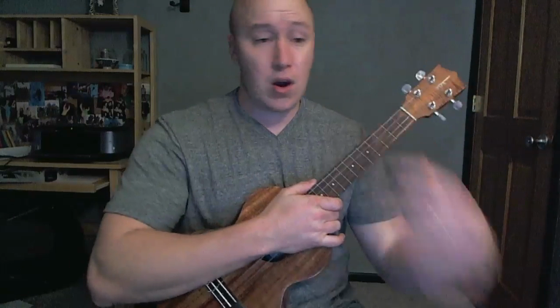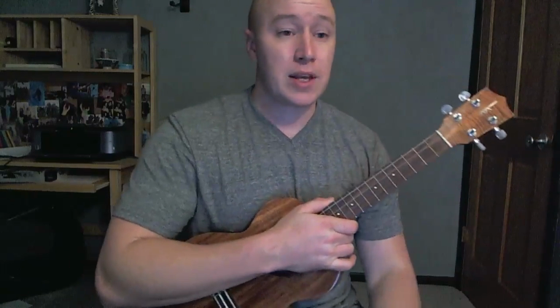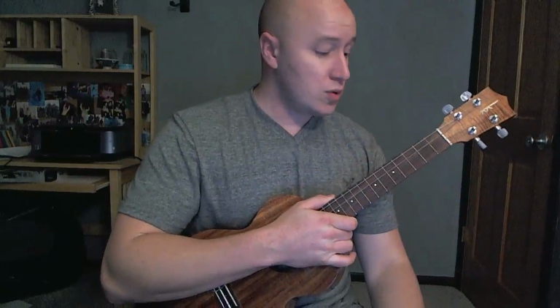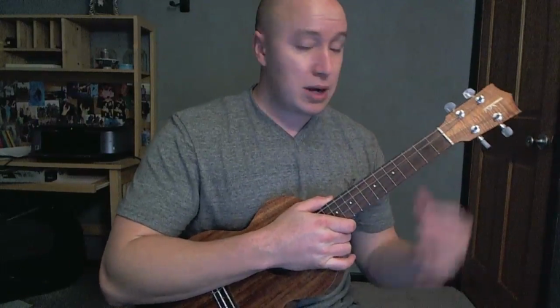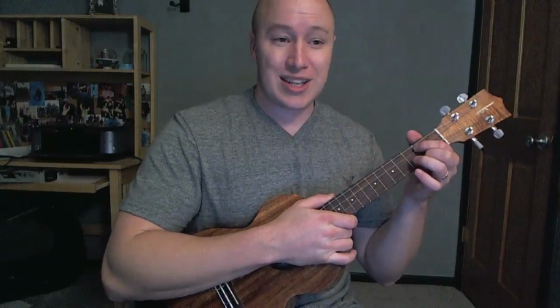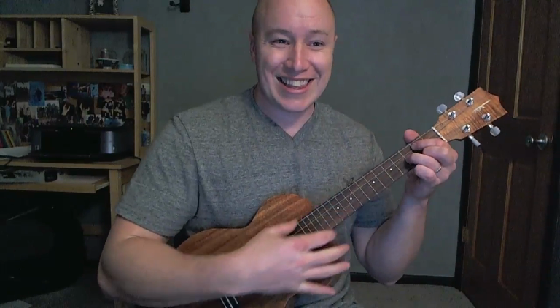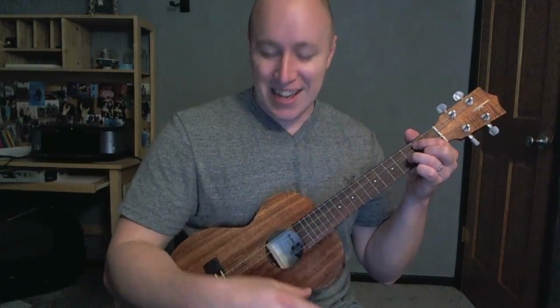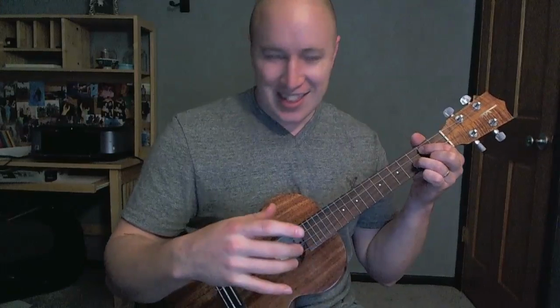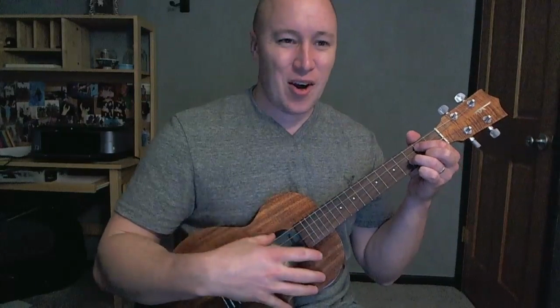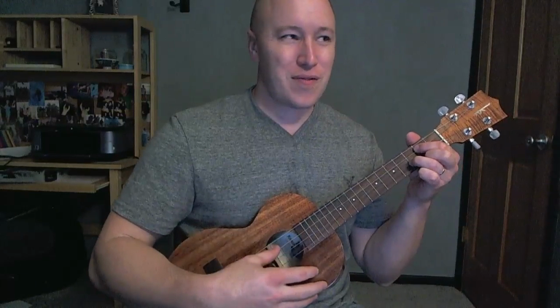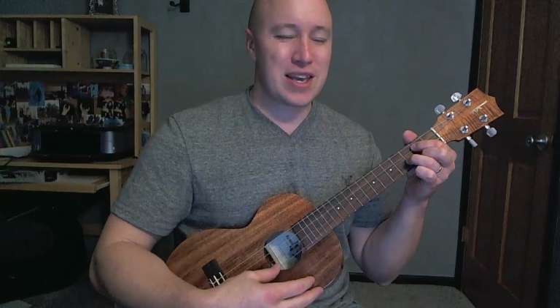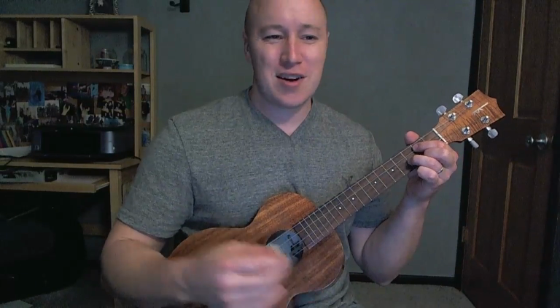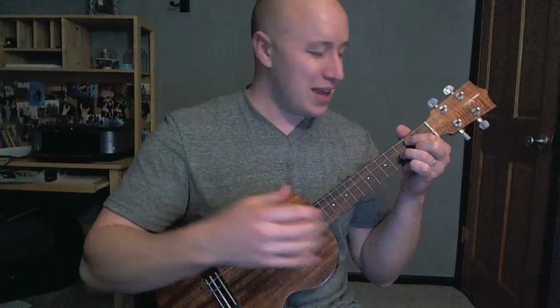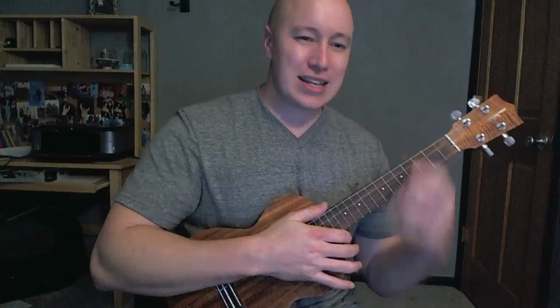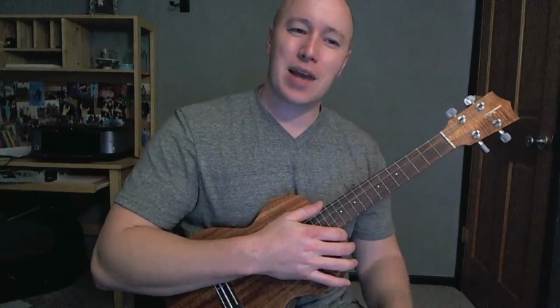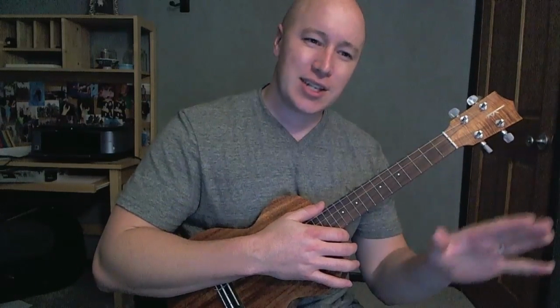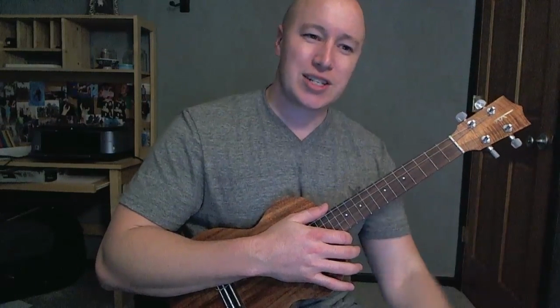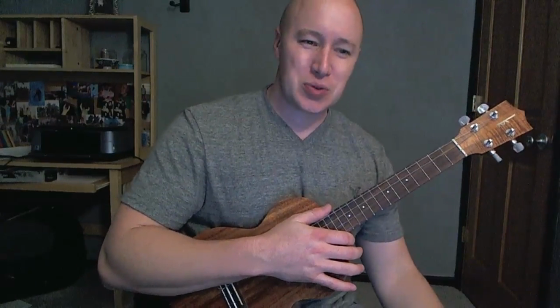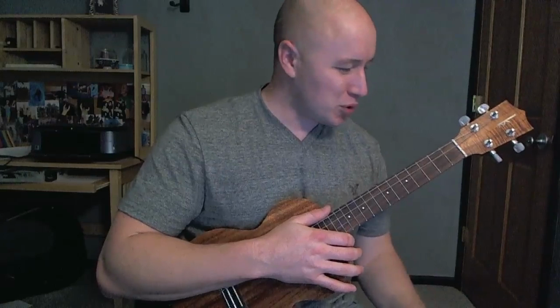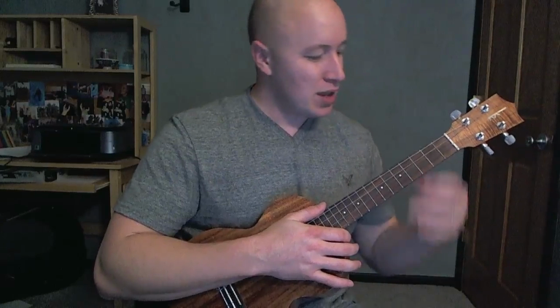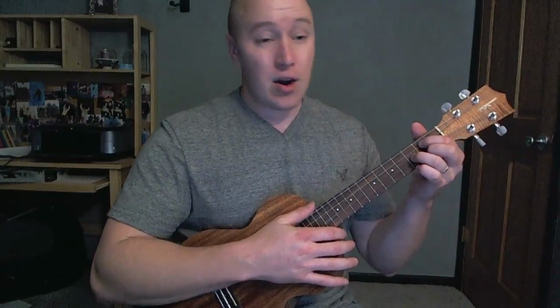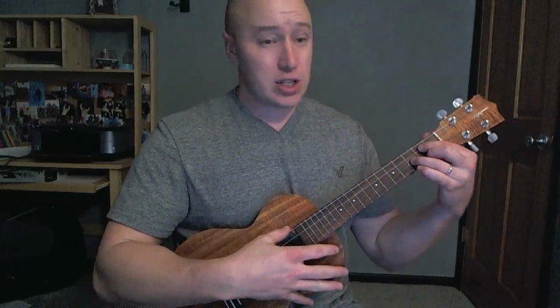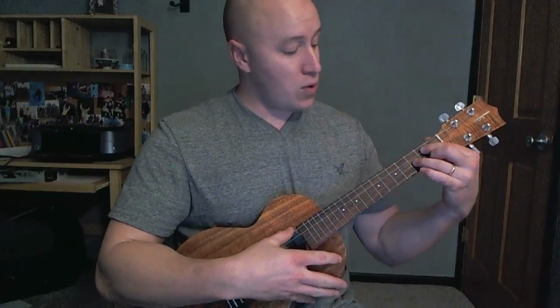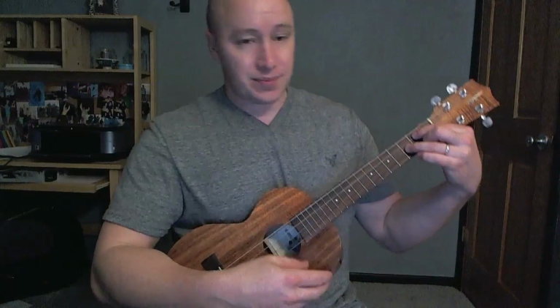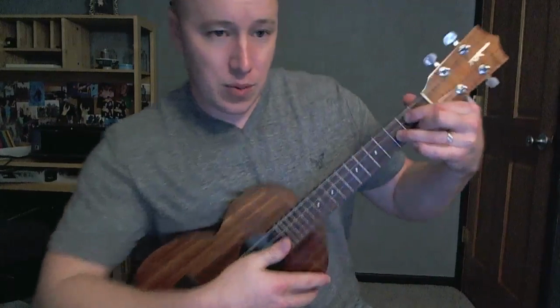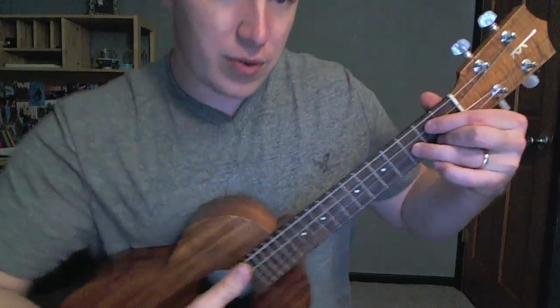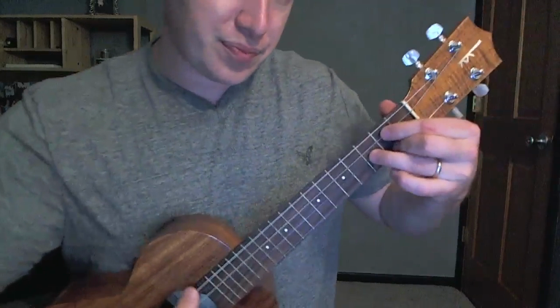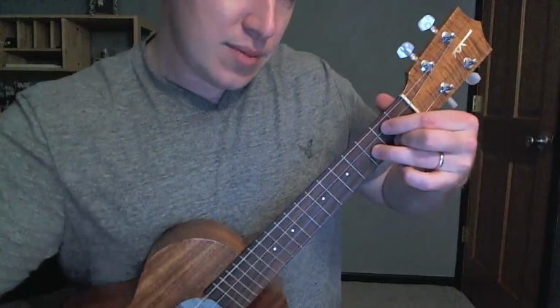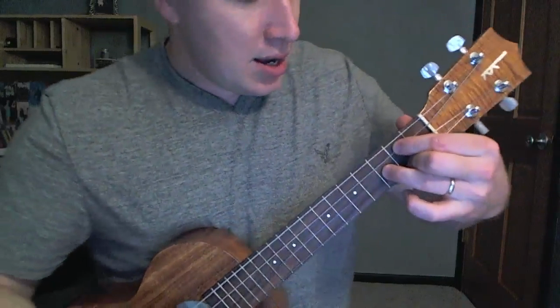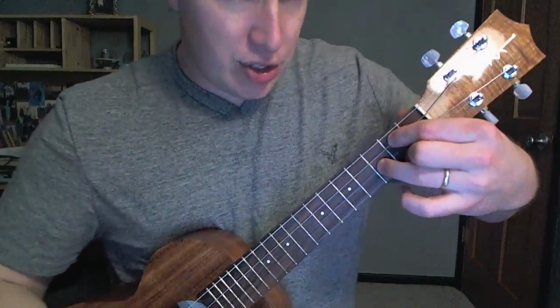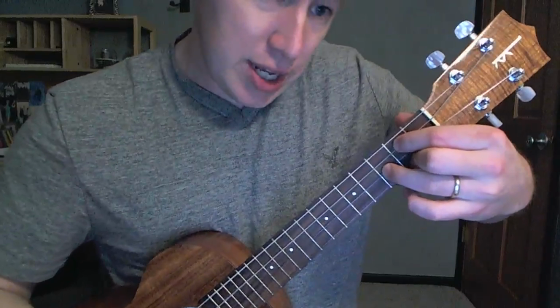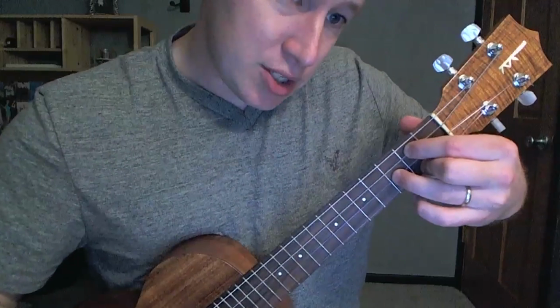Alright, so I'll tell you the kind of hard finger-picking stuff, and then I'll get into some easier ways to do it as well. Really just four chords that we're working through. G, like so.